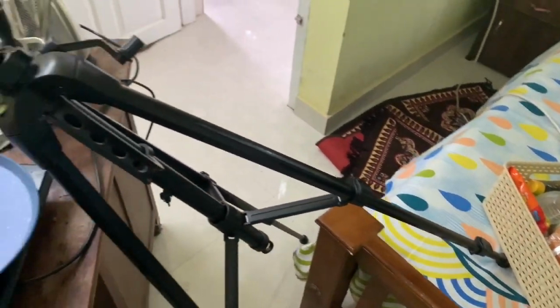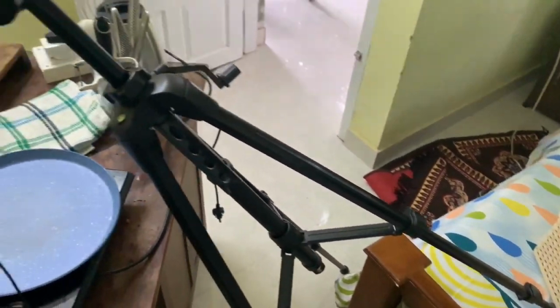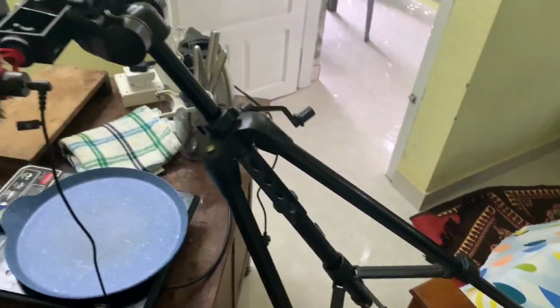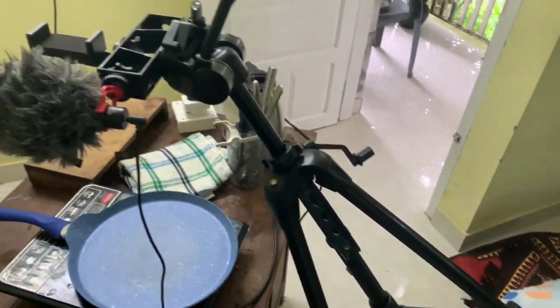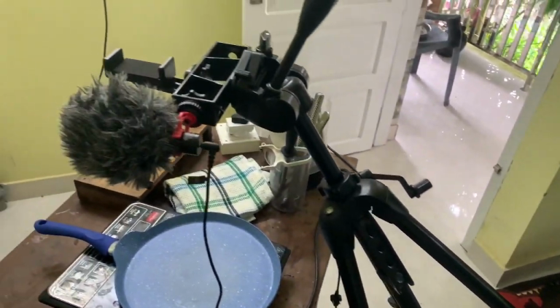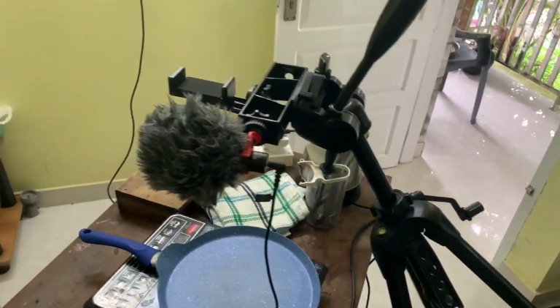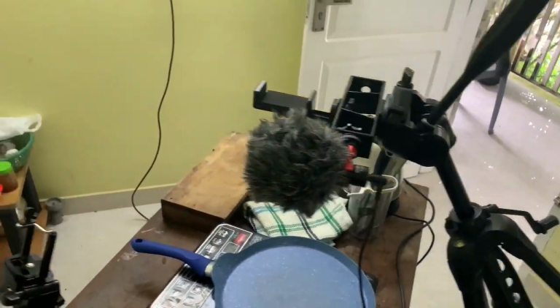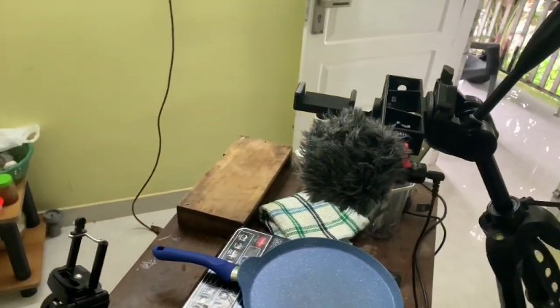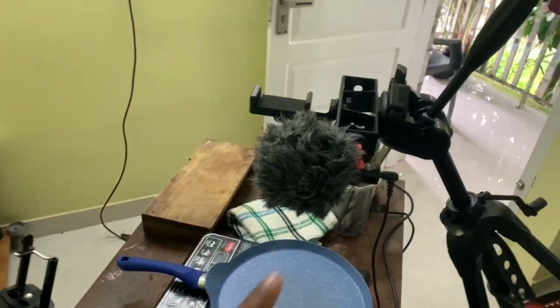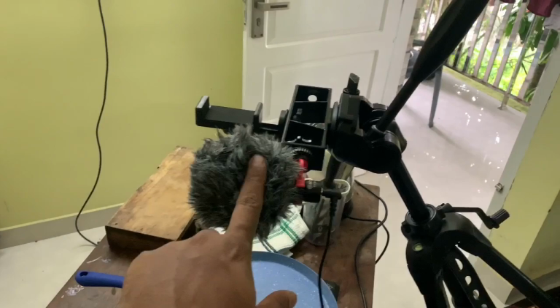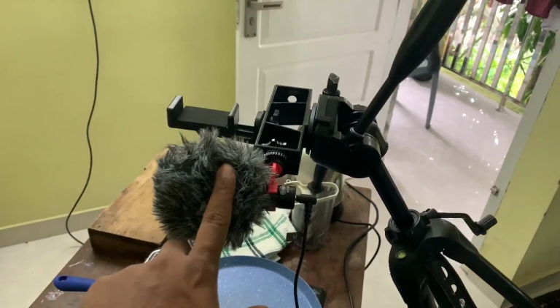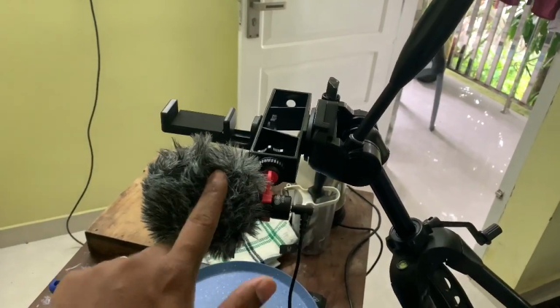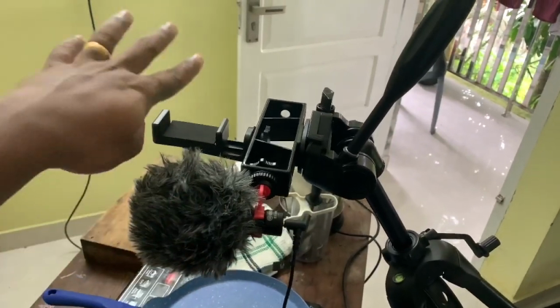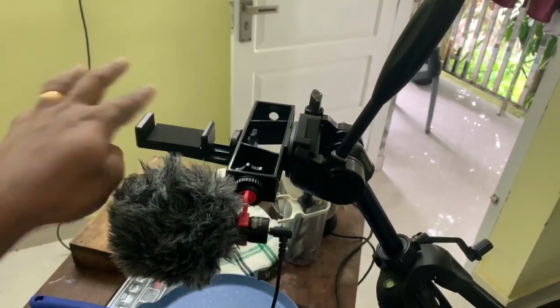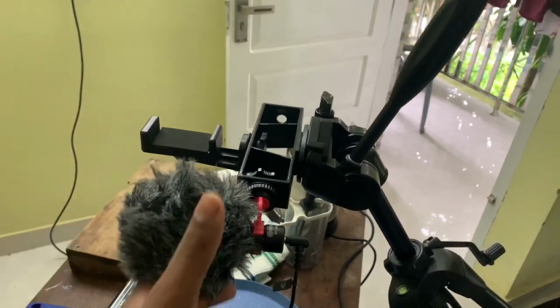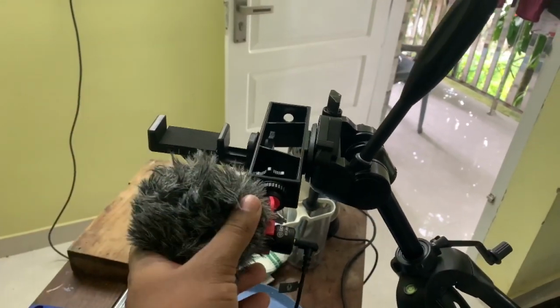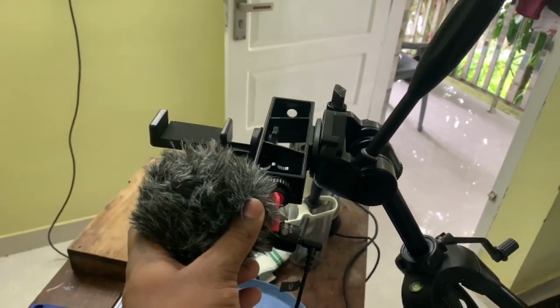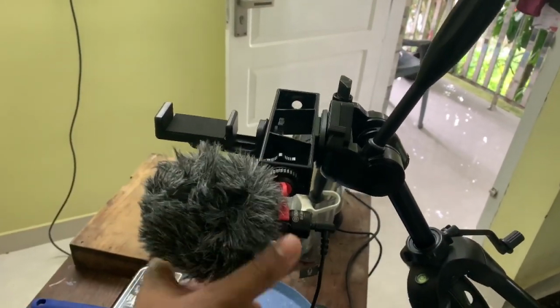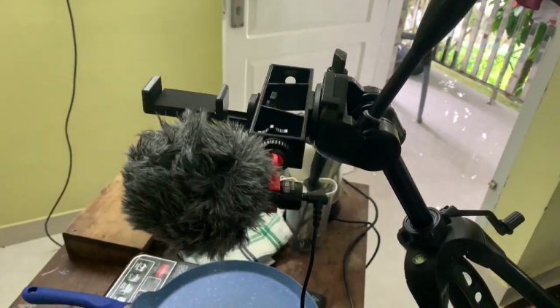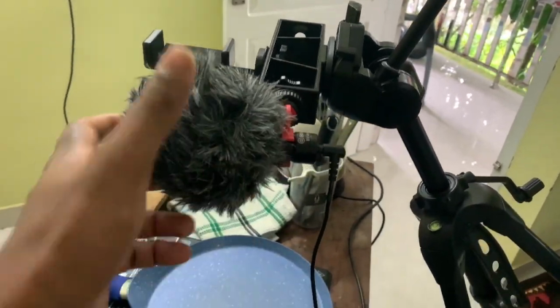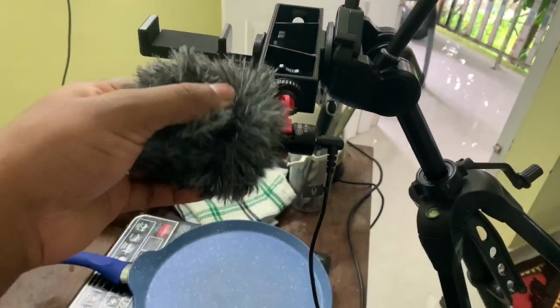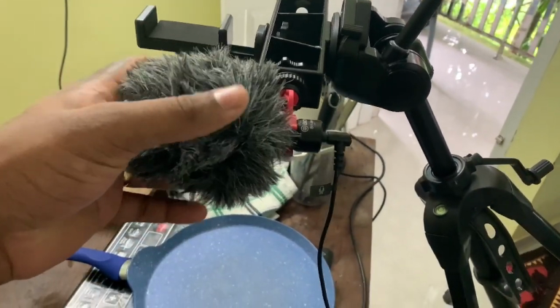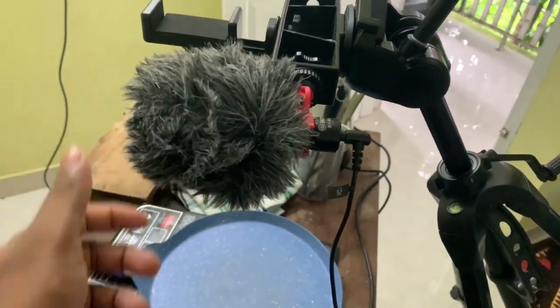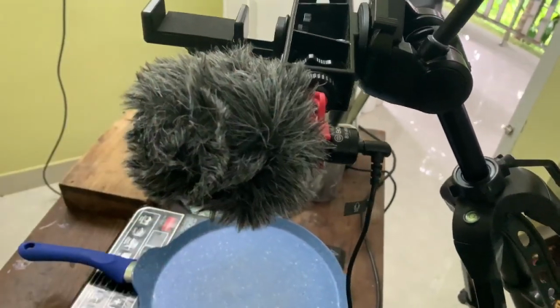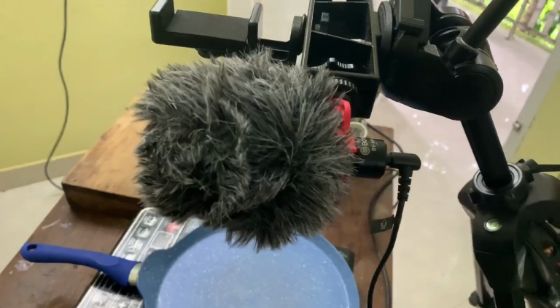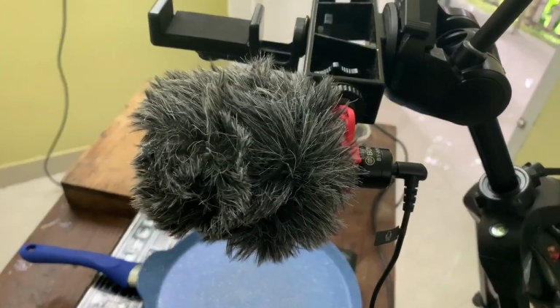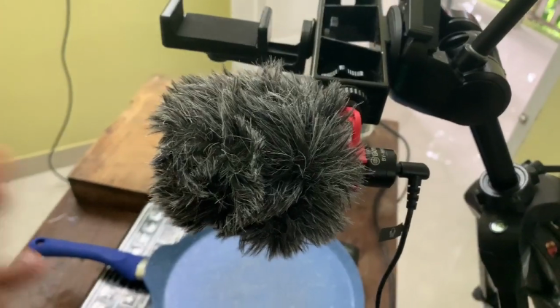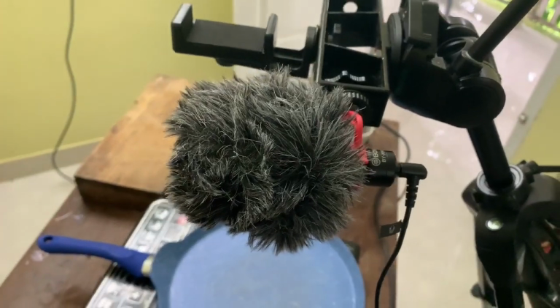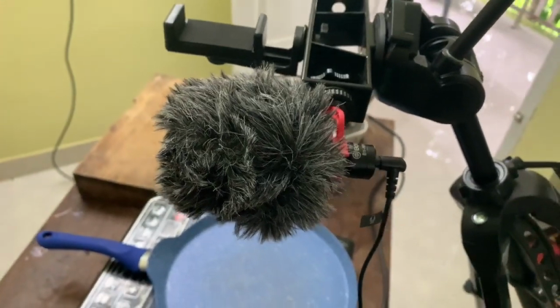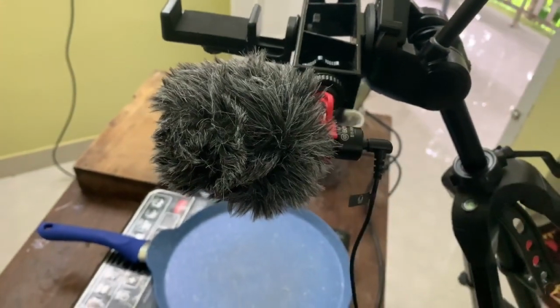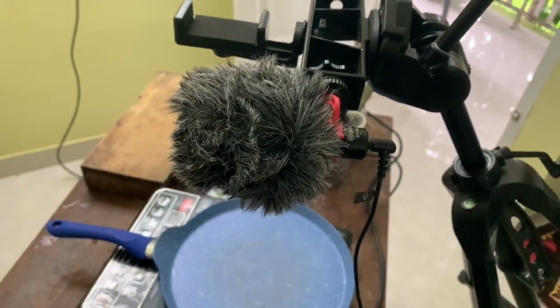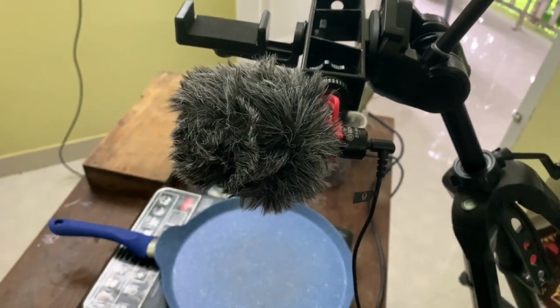As you can see, the camera is setting up. There is a mic if you are setting — you can have it on the phone. This is the shotgun mic. It's a shotgun mic. I'll show you the sound.